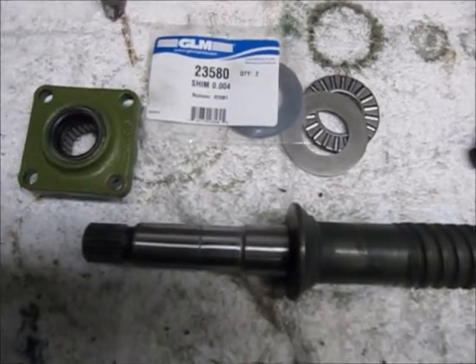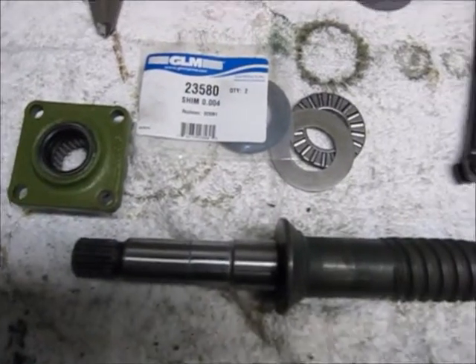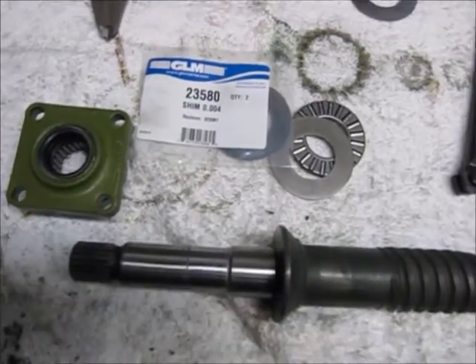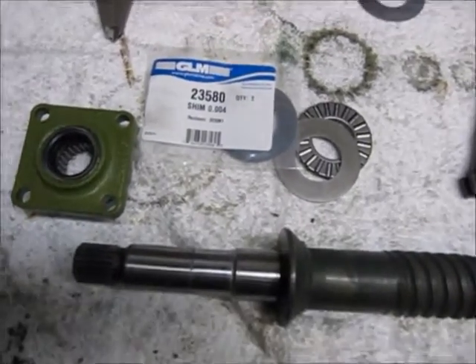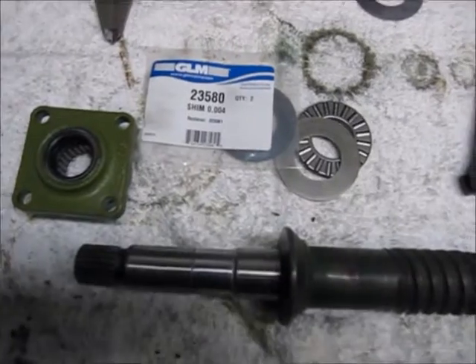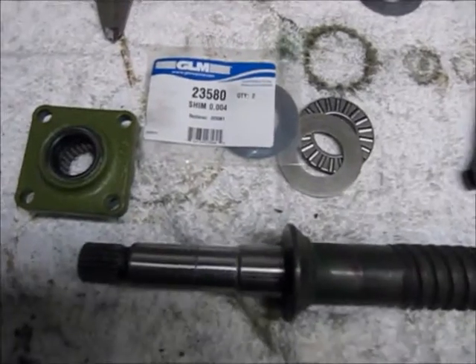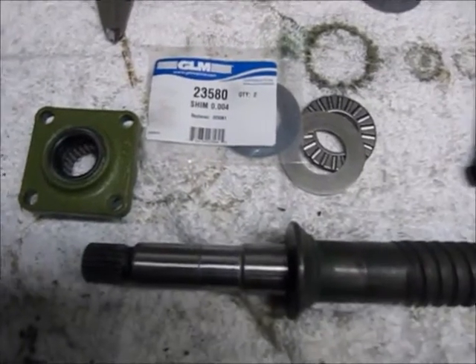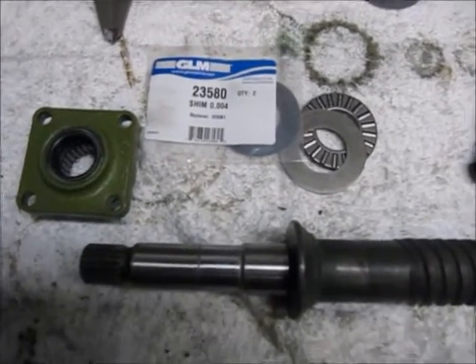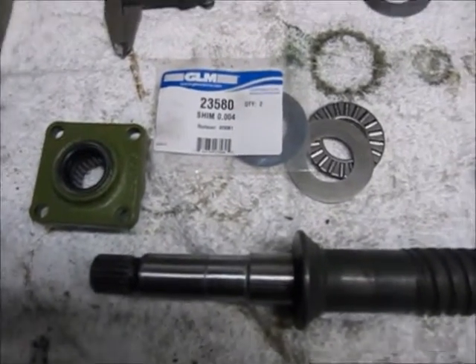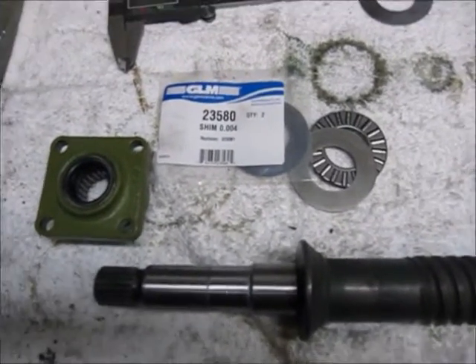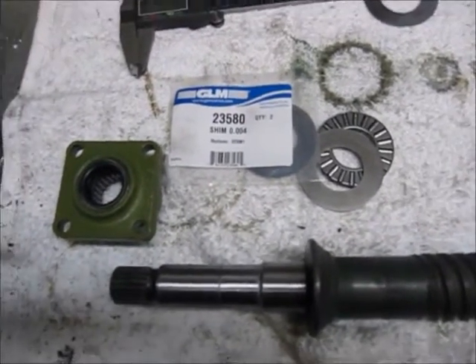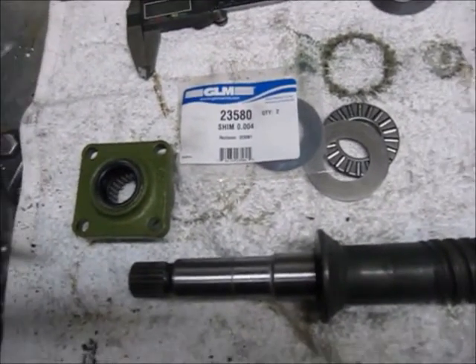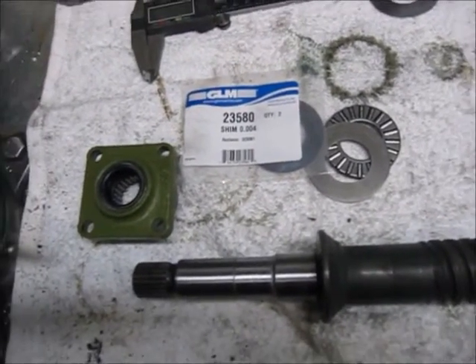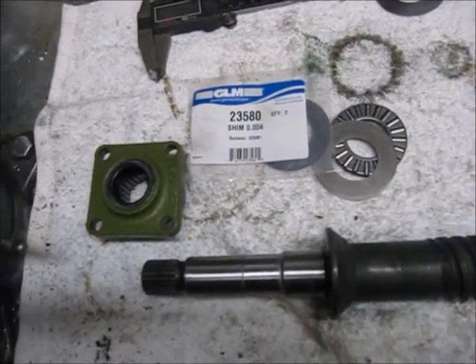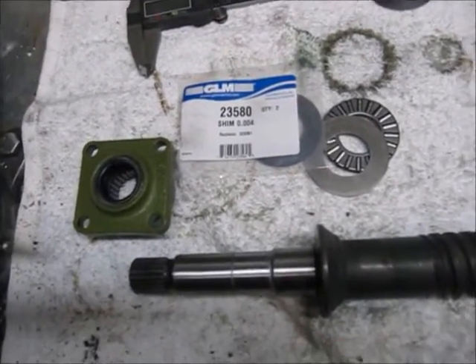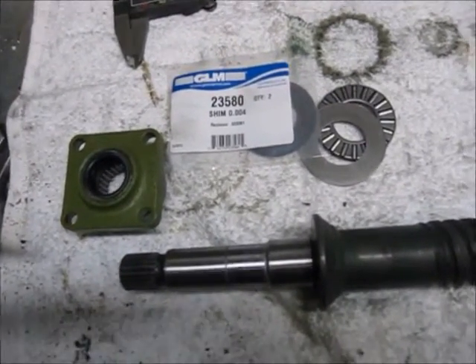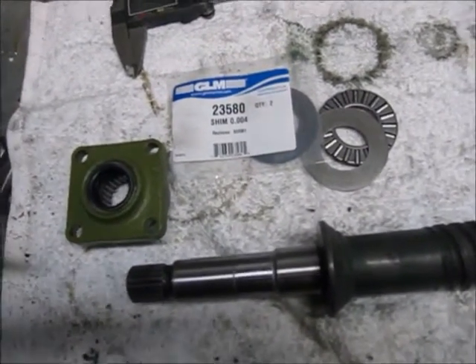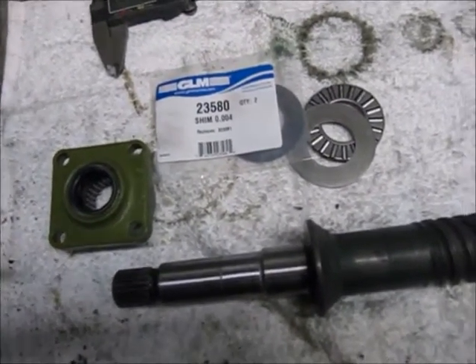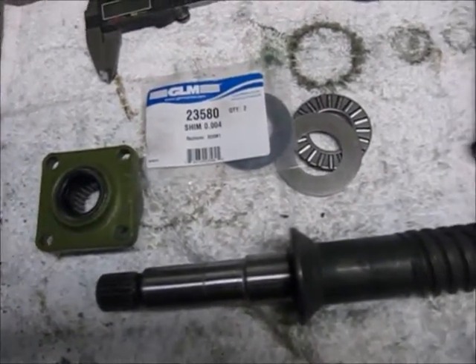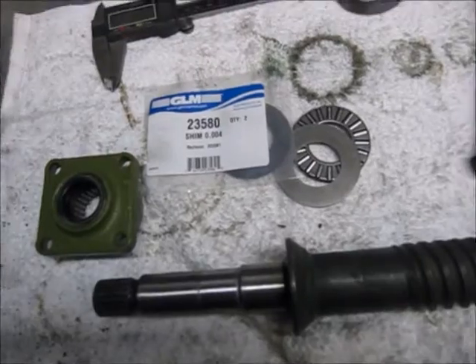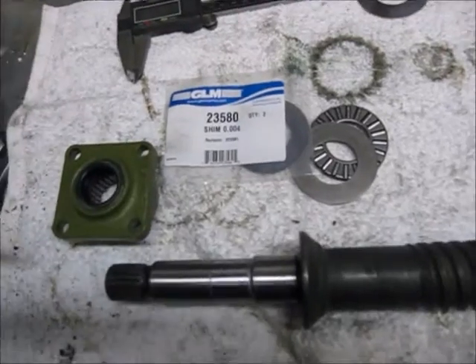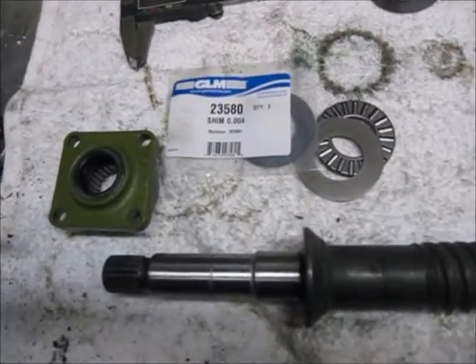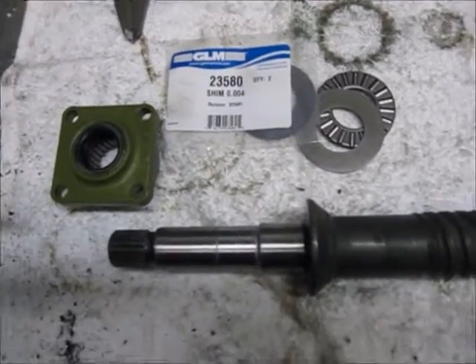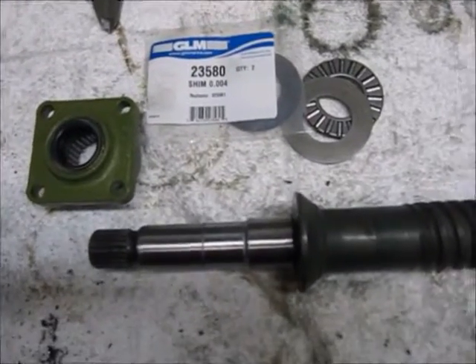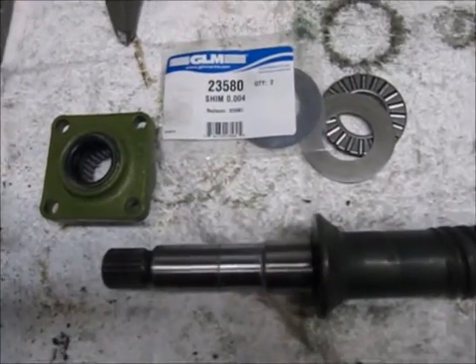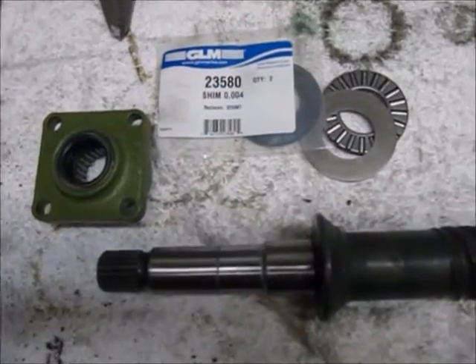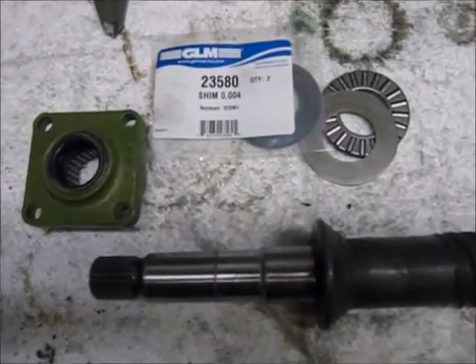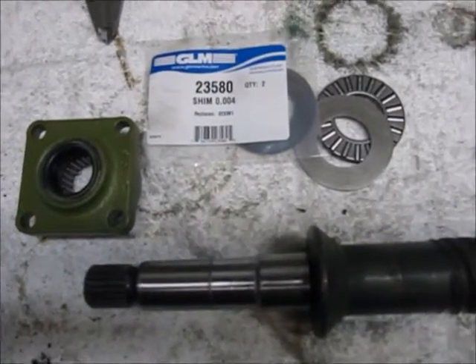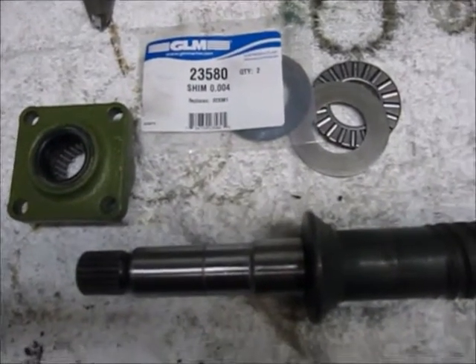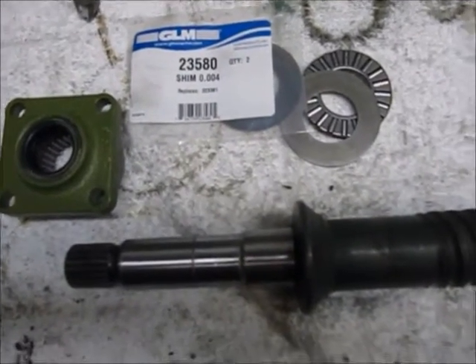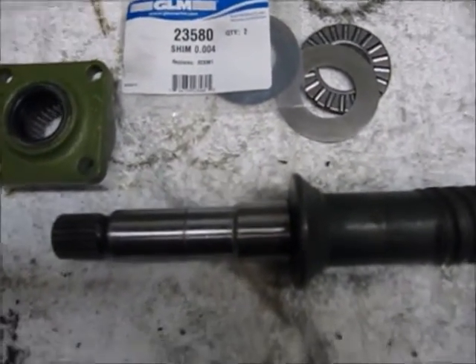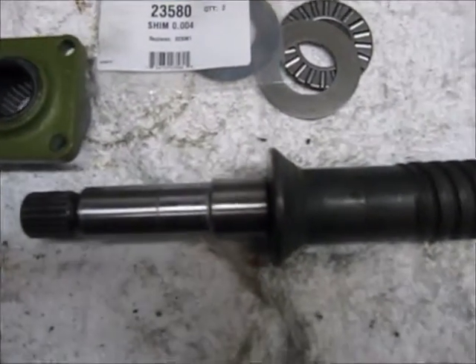Hi, I'm Wayne from TC Electronics and Marine. We're going to do a short video to show you how to shim the dry shaft.